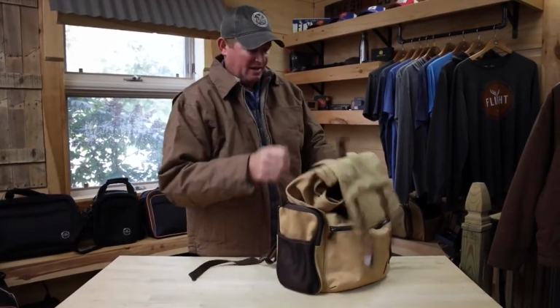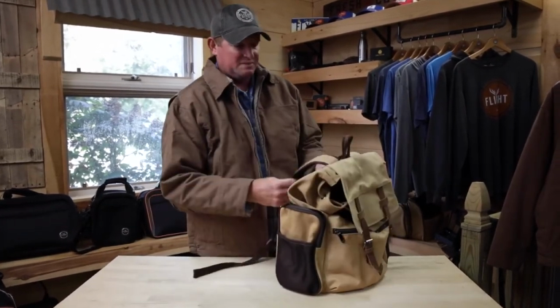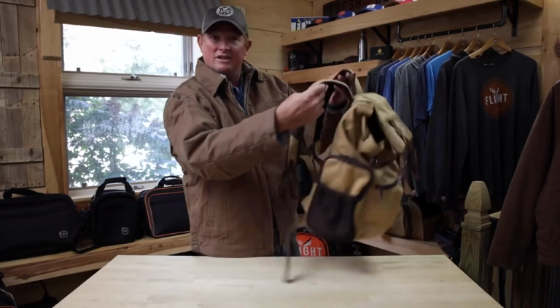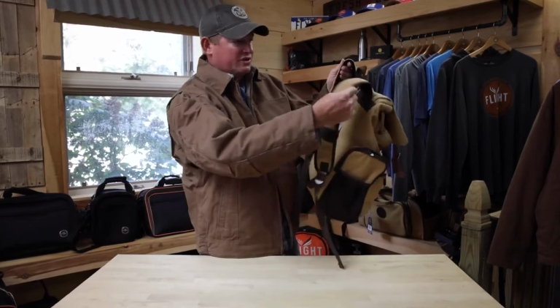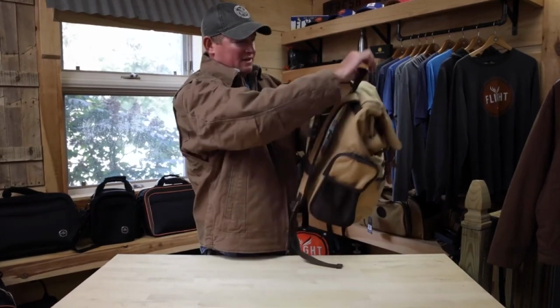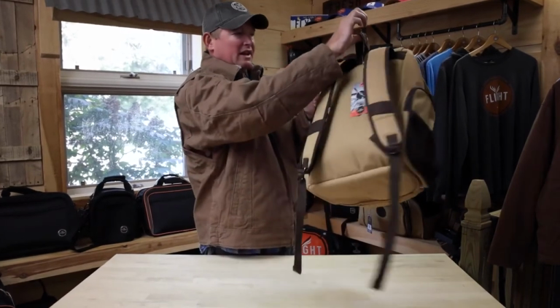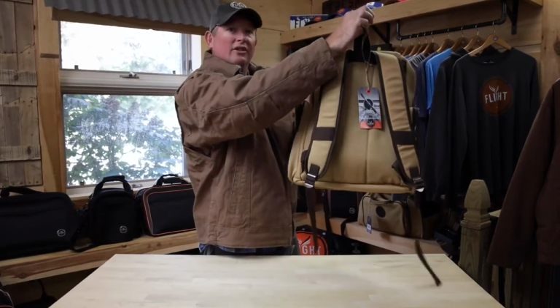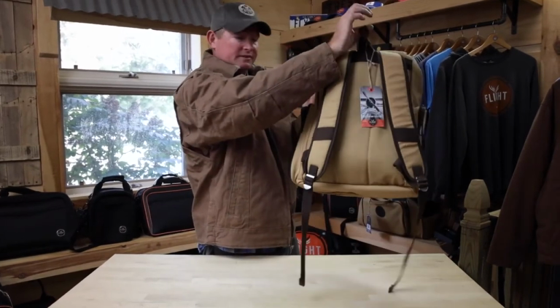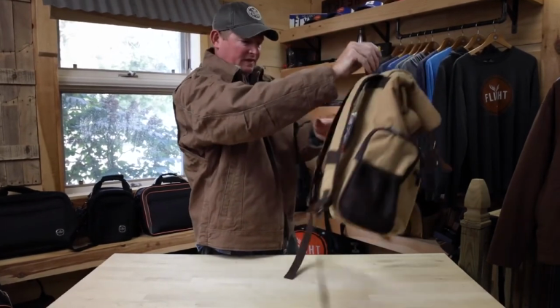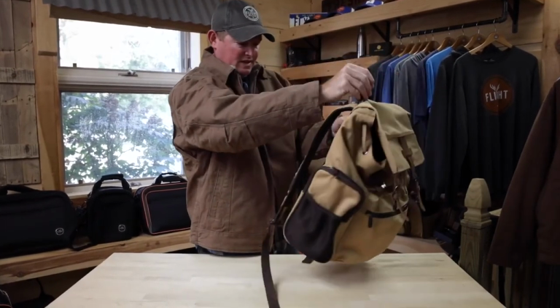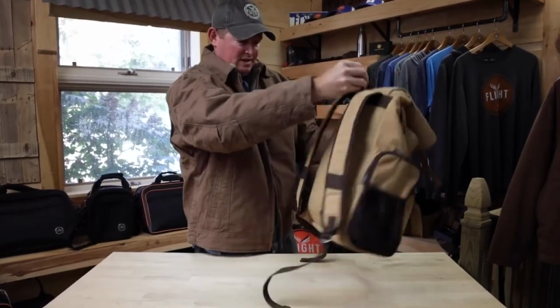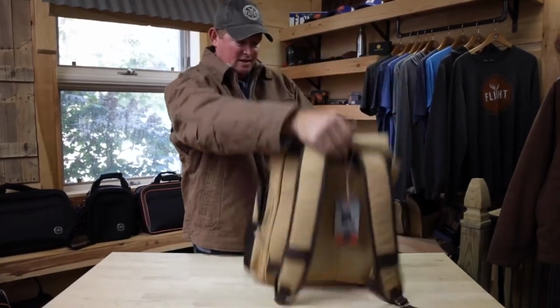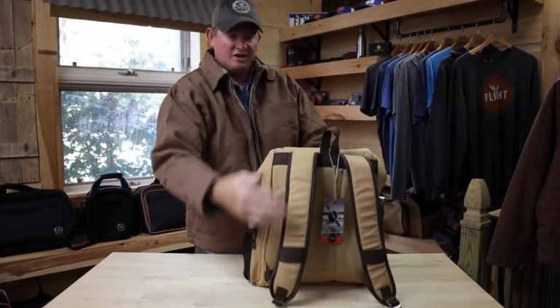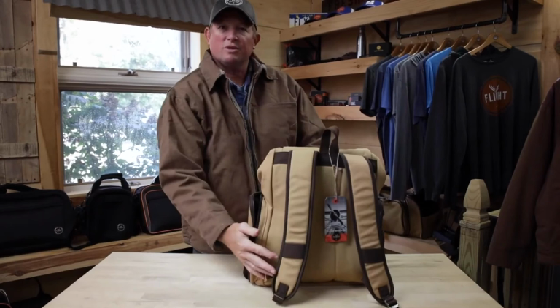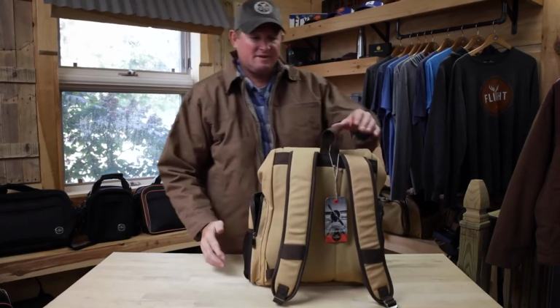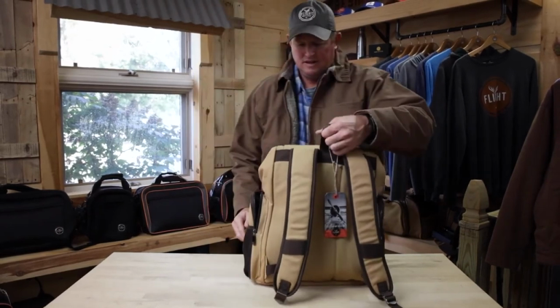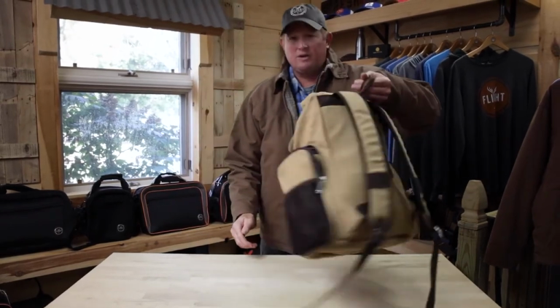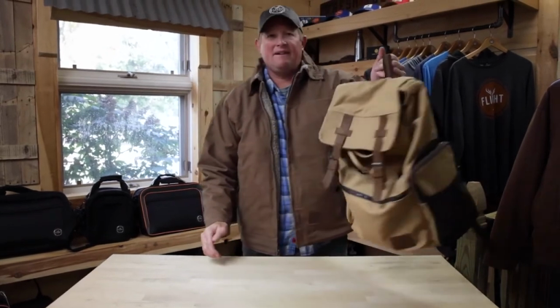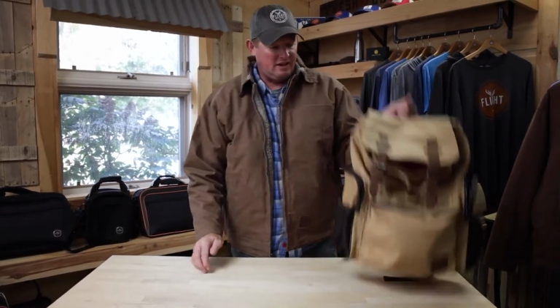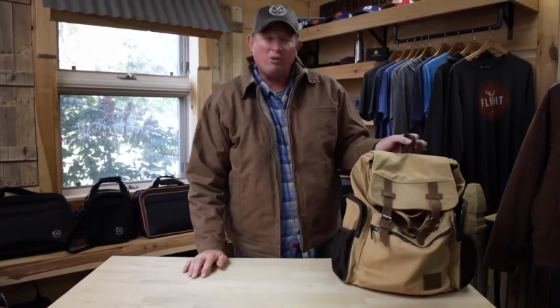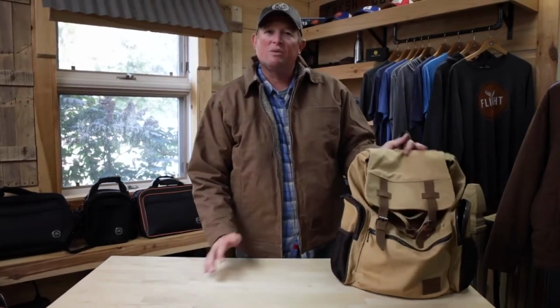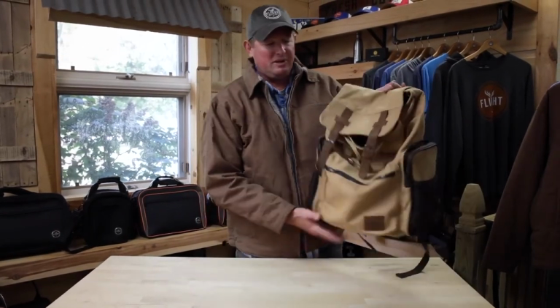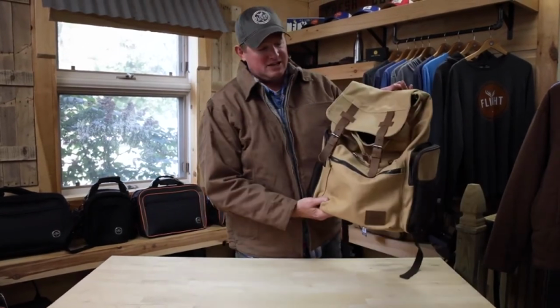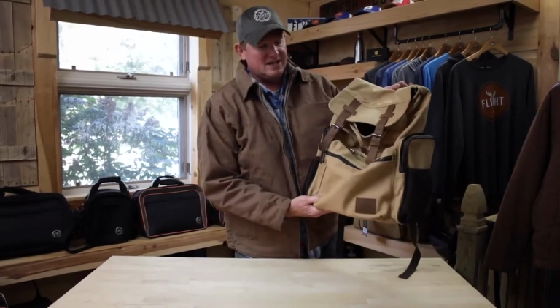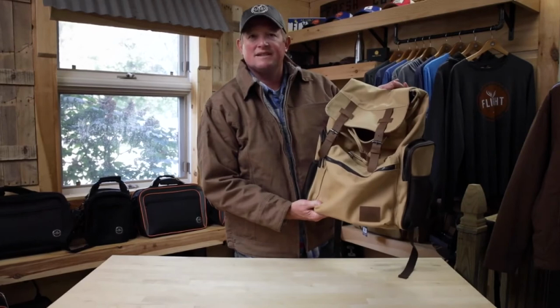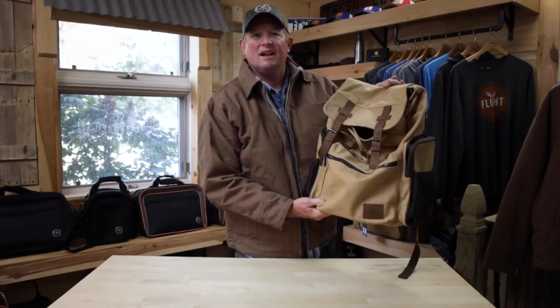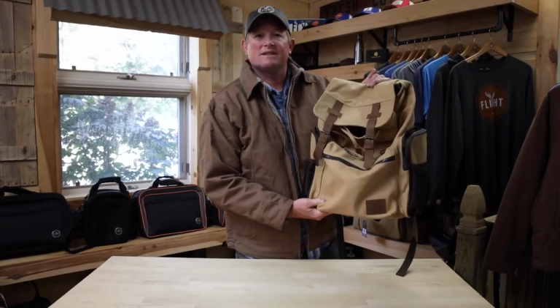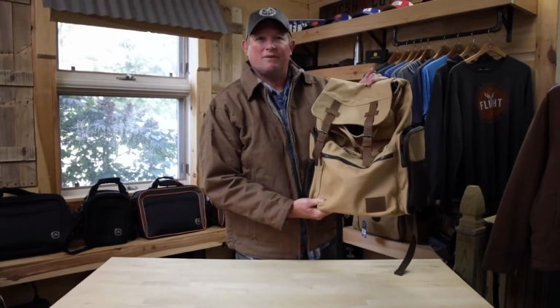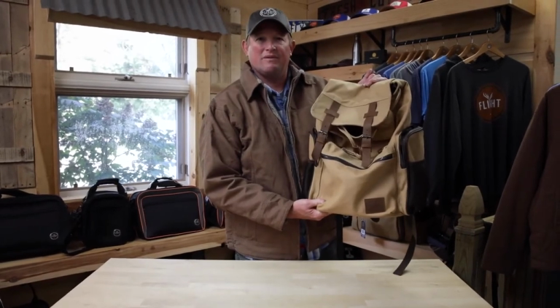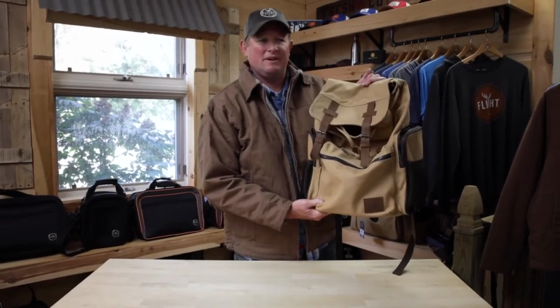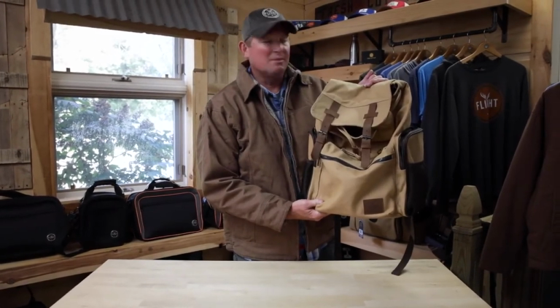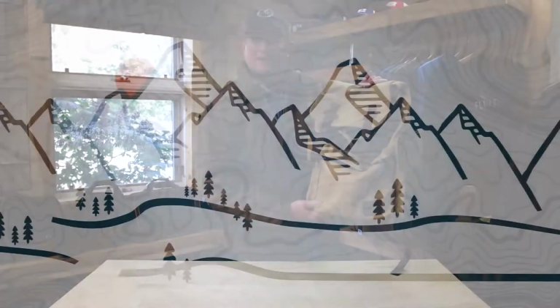The back features padded shoulder straps, a carry handle hook, and adjustable shoulder straps. It's a great bag for that rugged look with a little bit of class and organization on the inside — the Rucksack from Flight Outfitters in the Bush Pilot line.